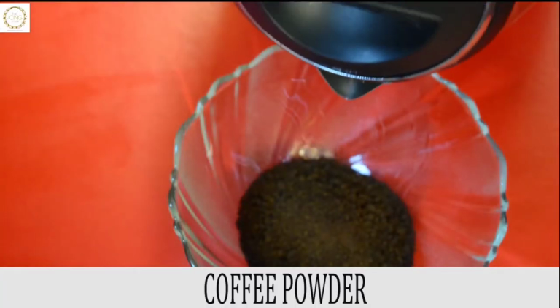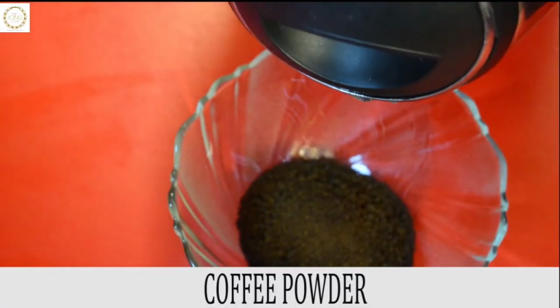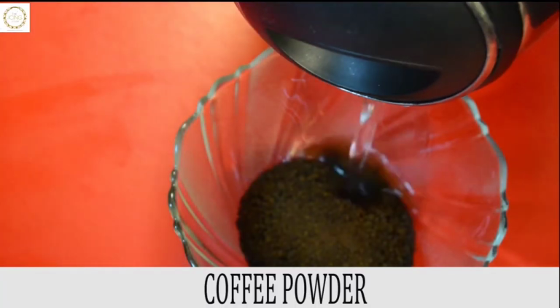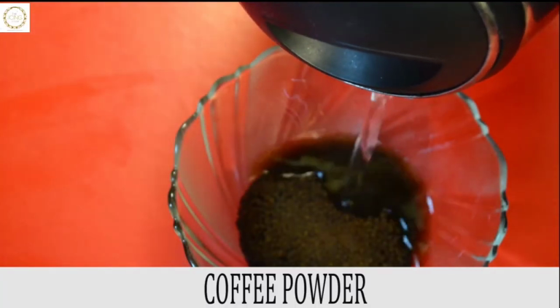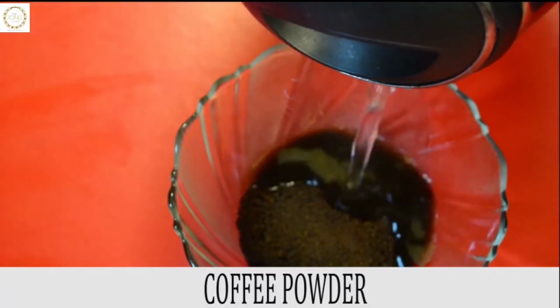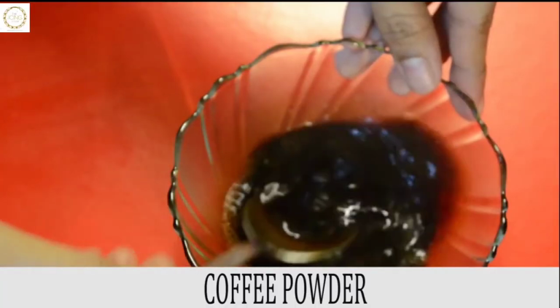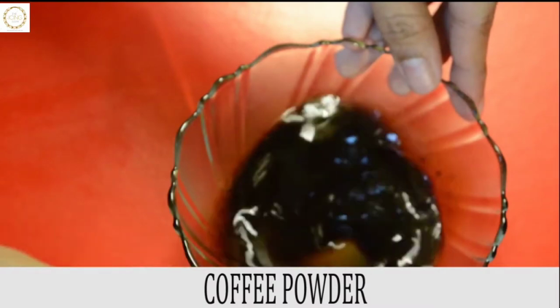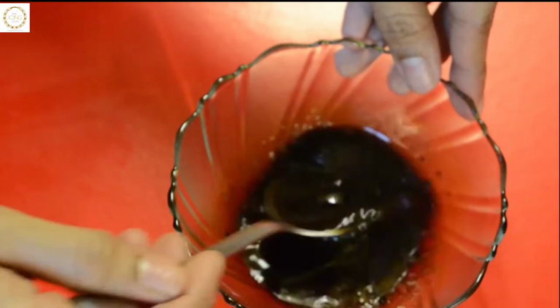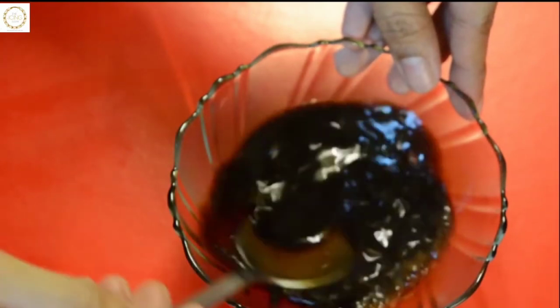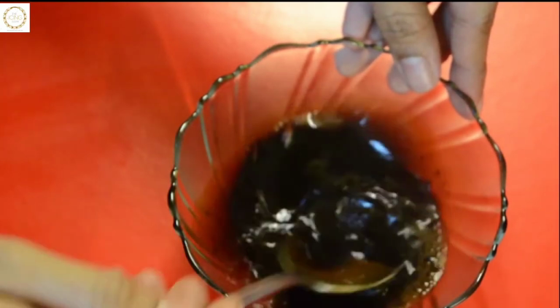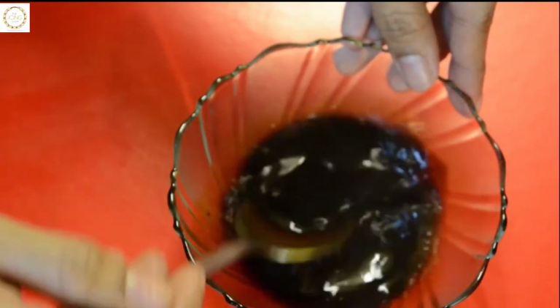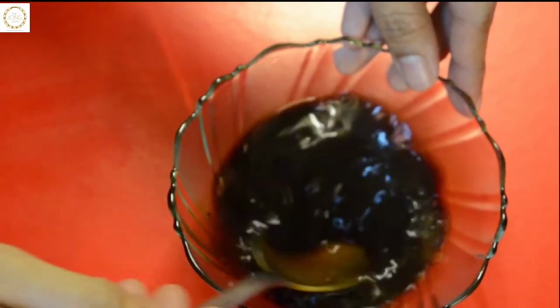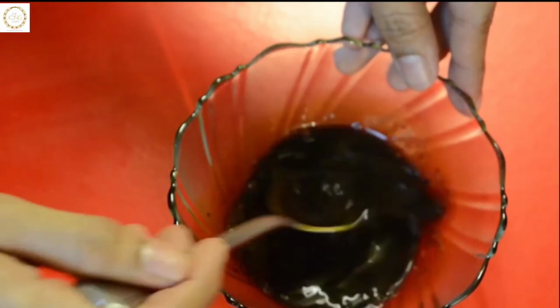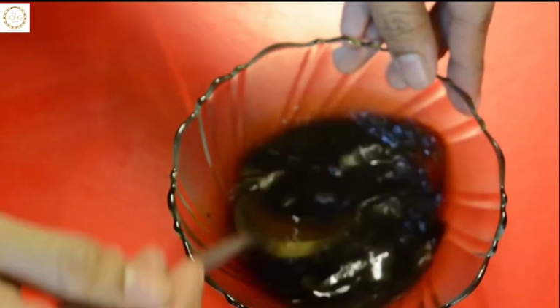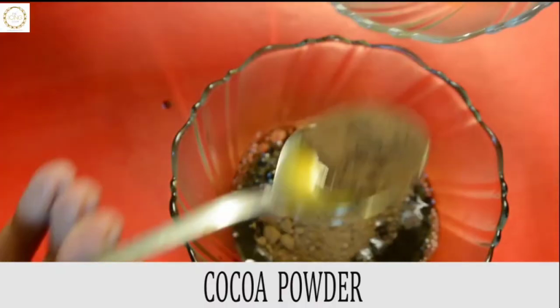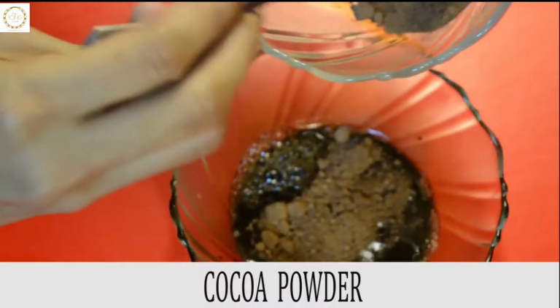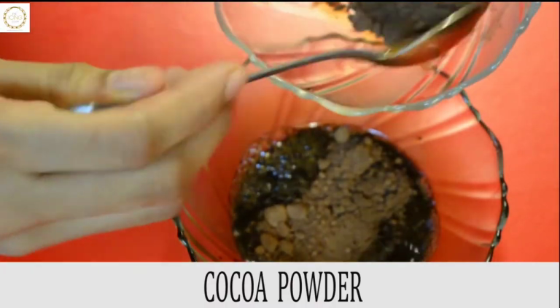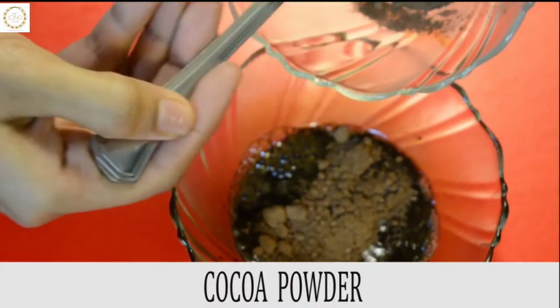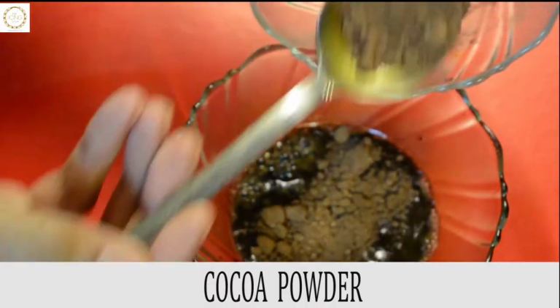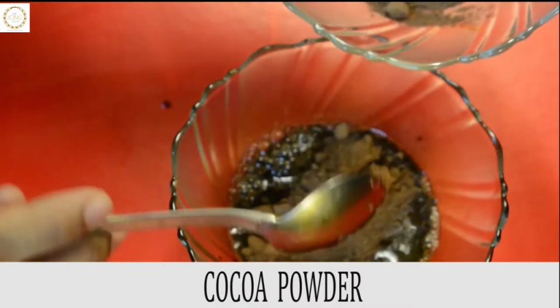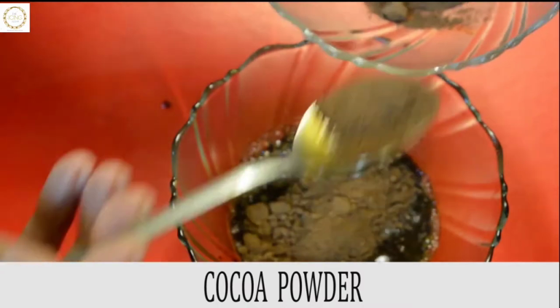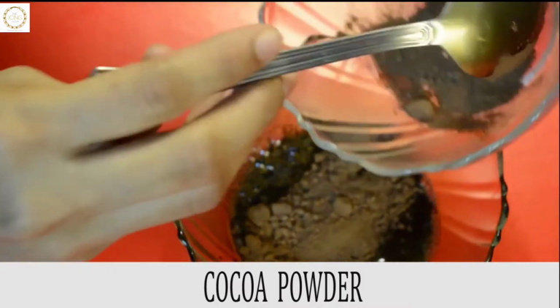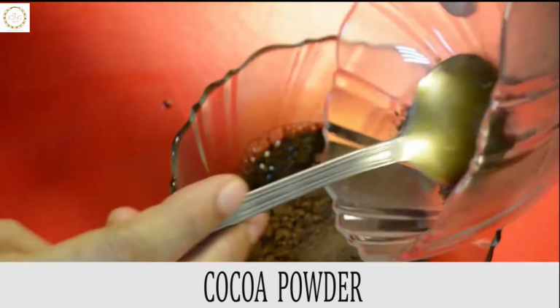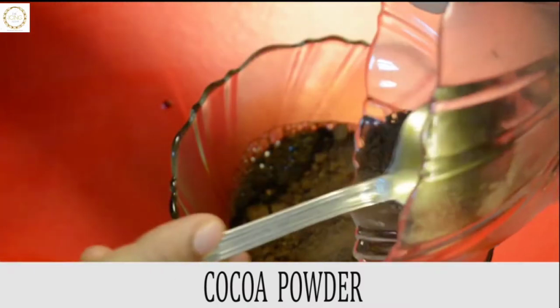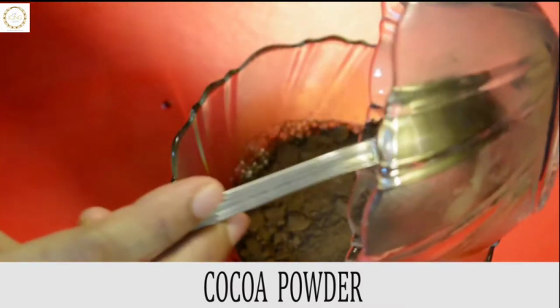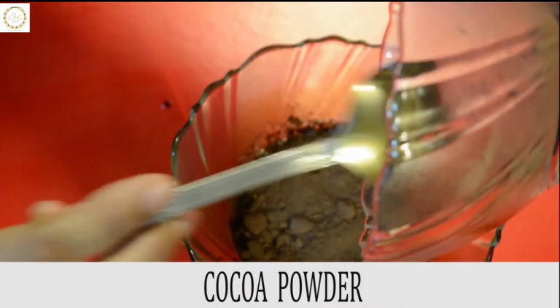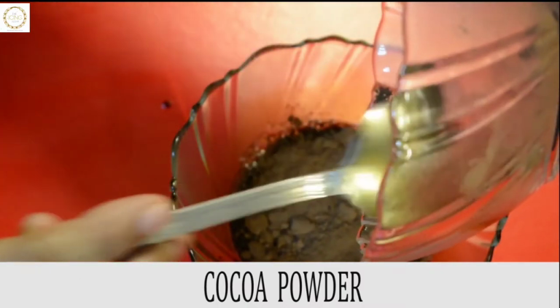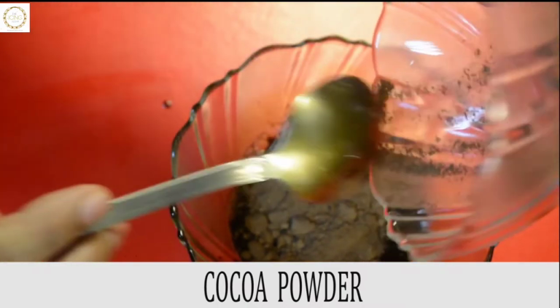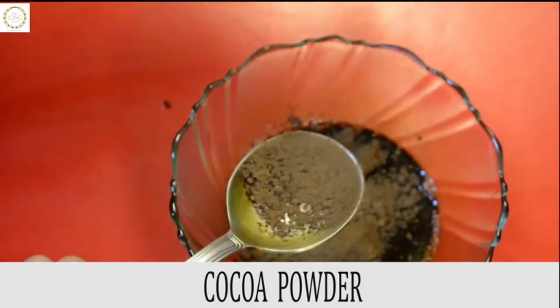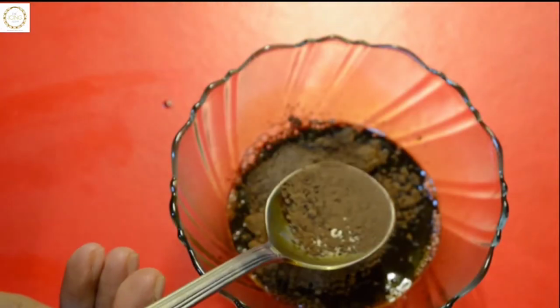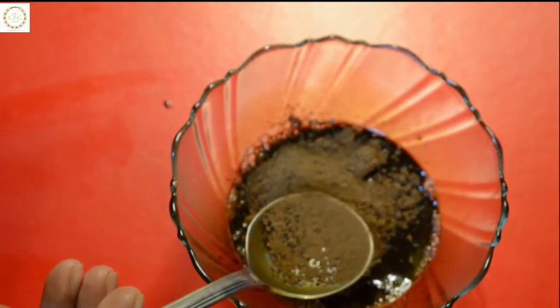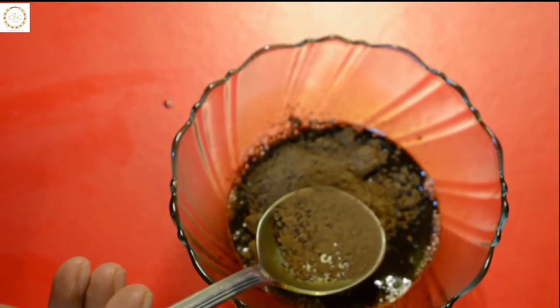Meanwhile, let's prepare the black coffee, which is the main ingredient for this recipe. I have taken three tablespoons of instant coffee with equal amounts of Hershey's cocoa powder. Gently give a quick stir so that it's well combined.